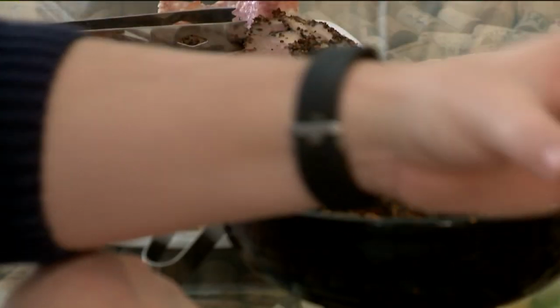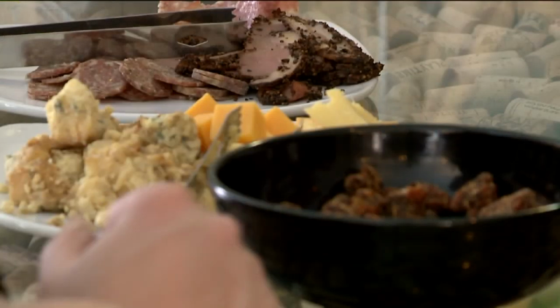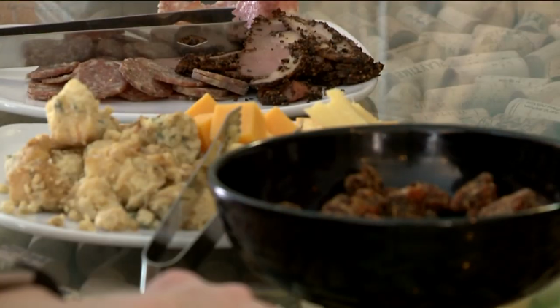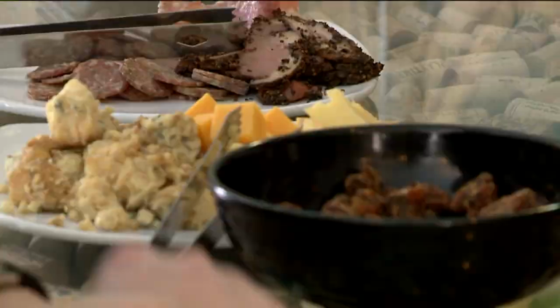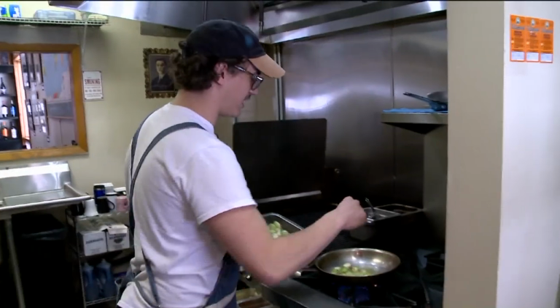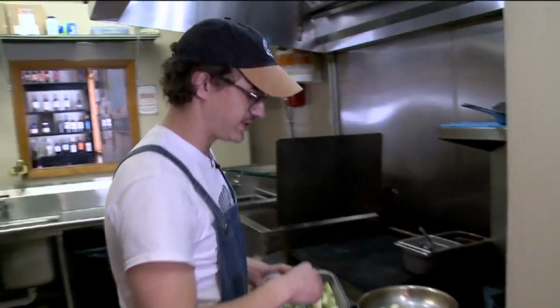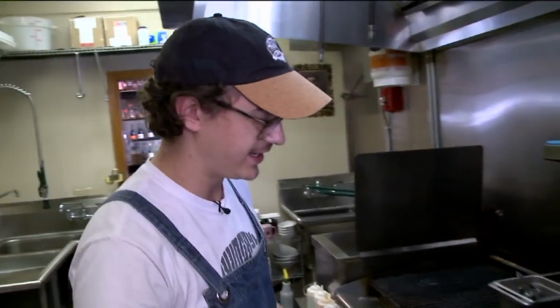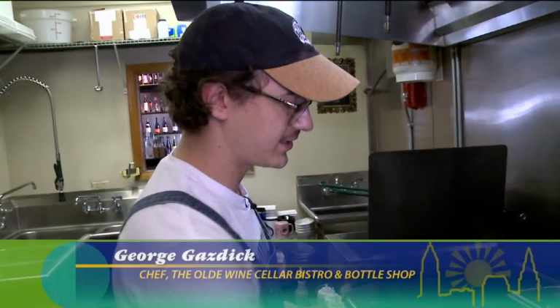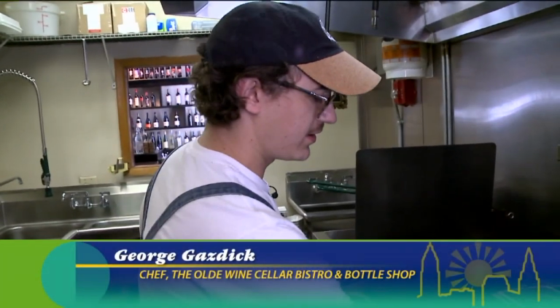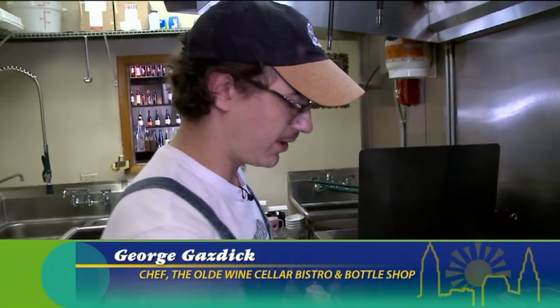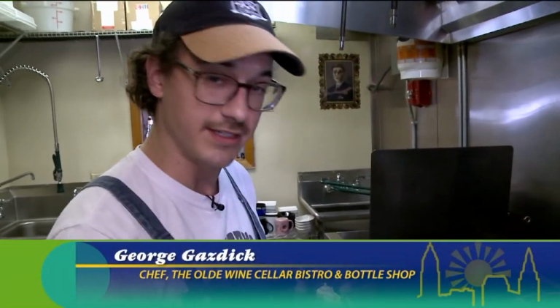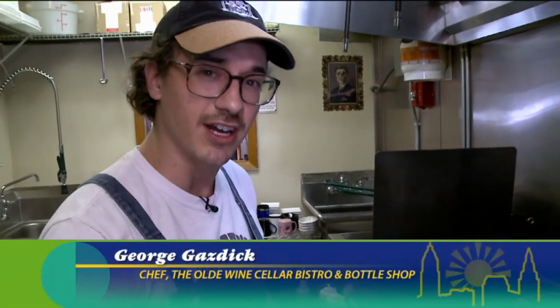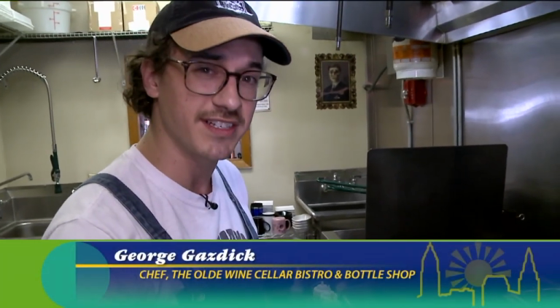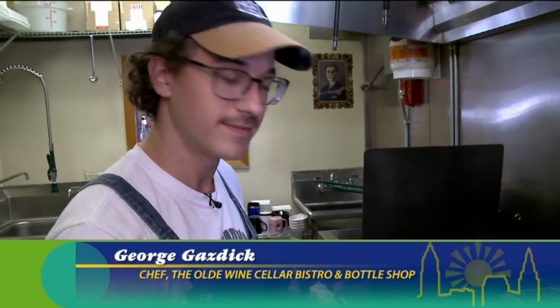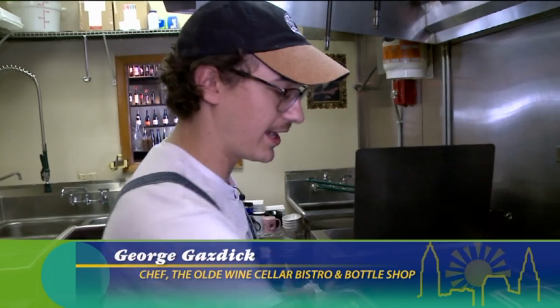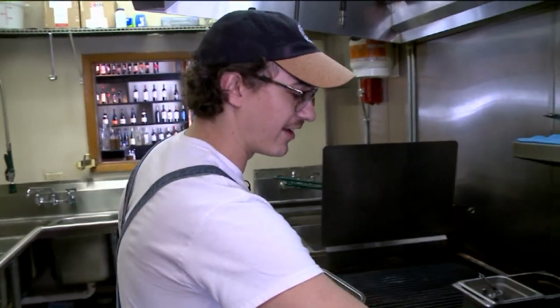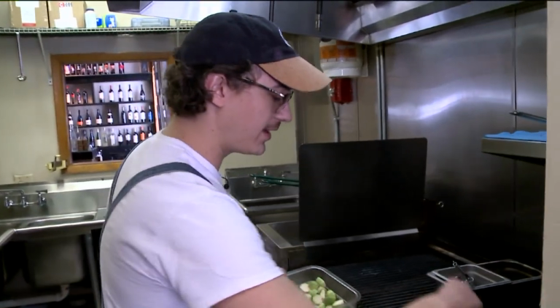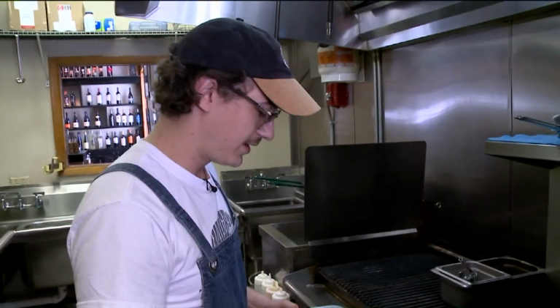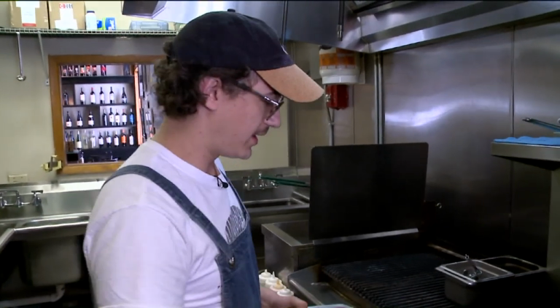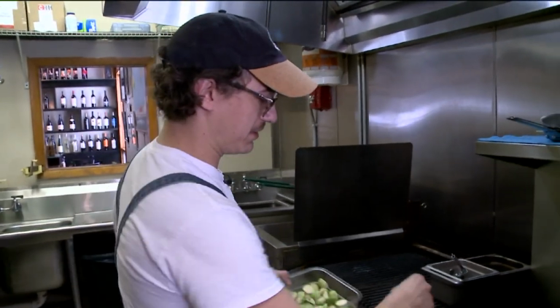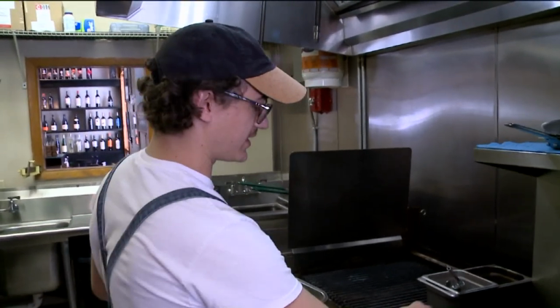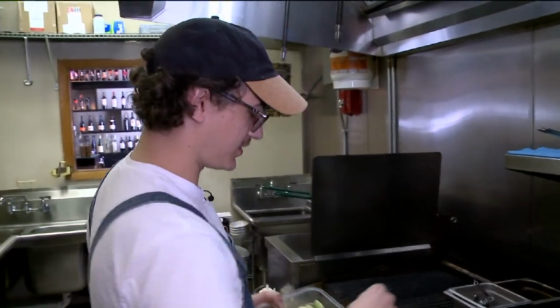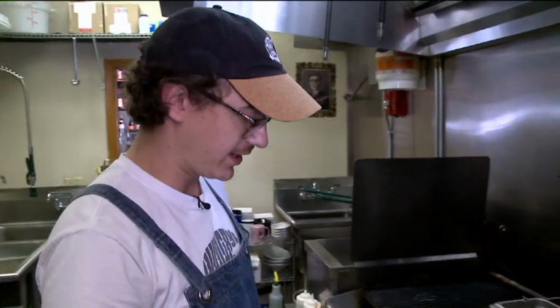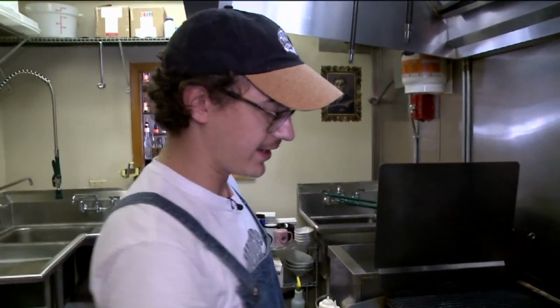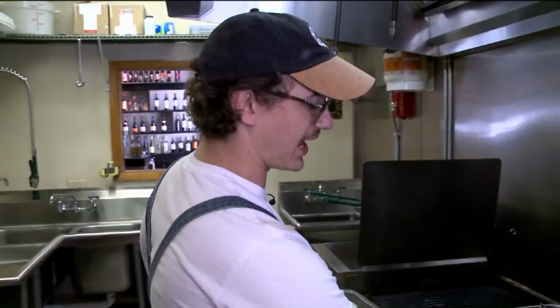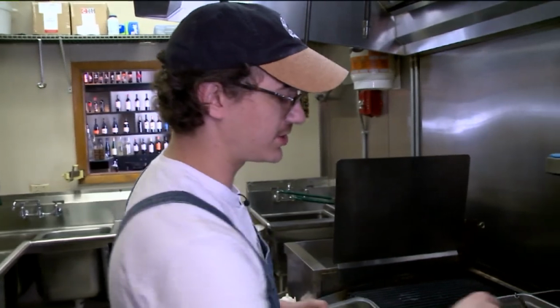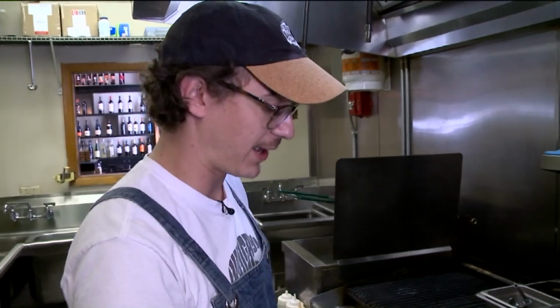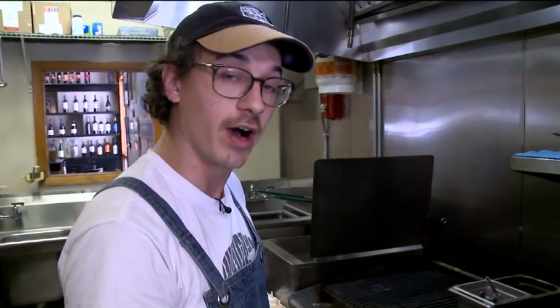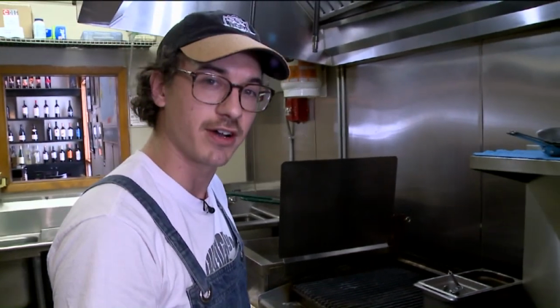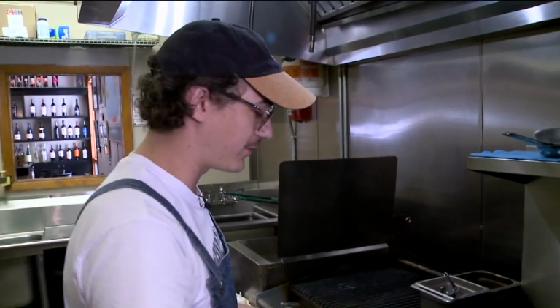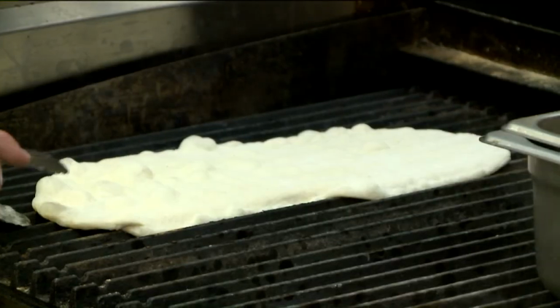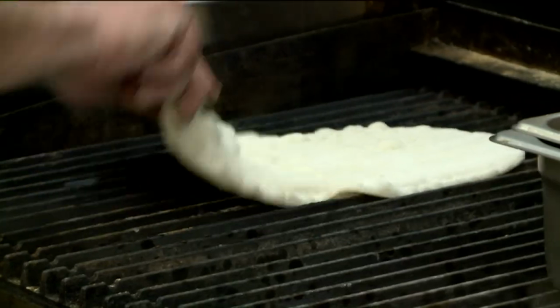Our menu is really eclectic. I use techniques from different countries and everywhere I've been, in the United States as well, and combine it all just to pair with wine. So it's kind of a really eclectic menu.